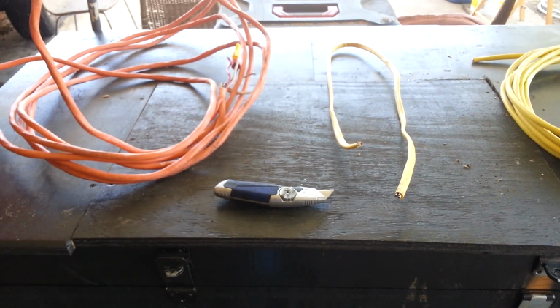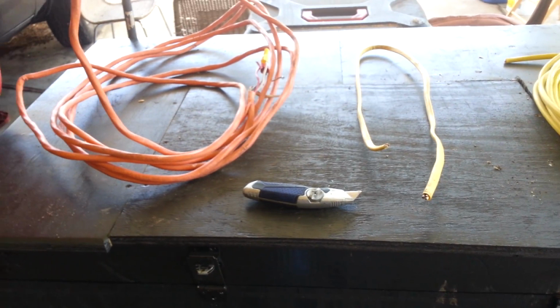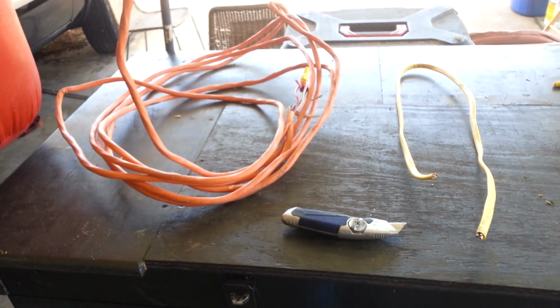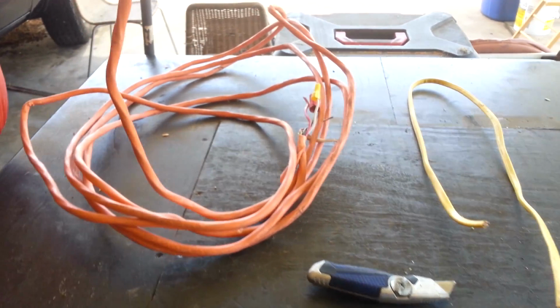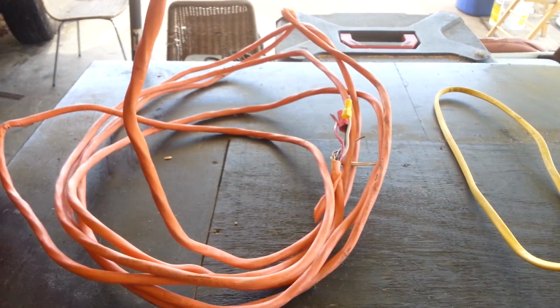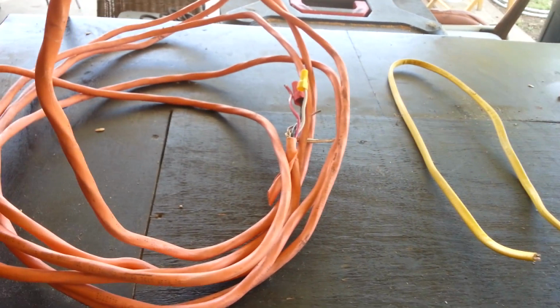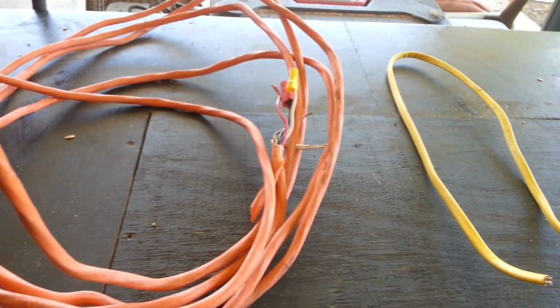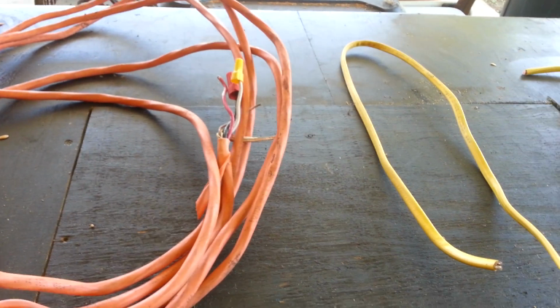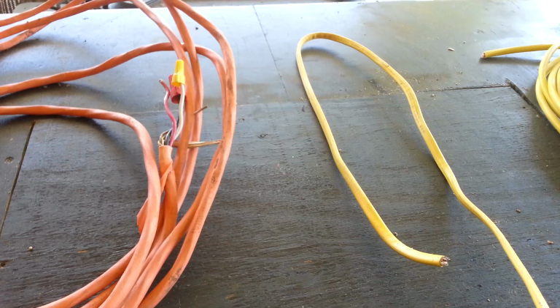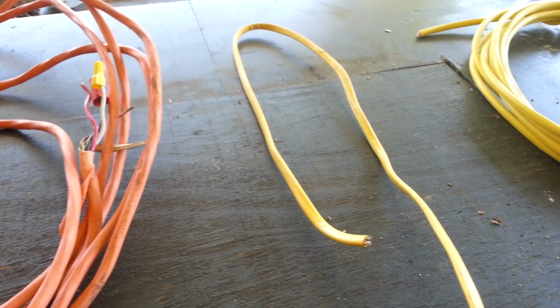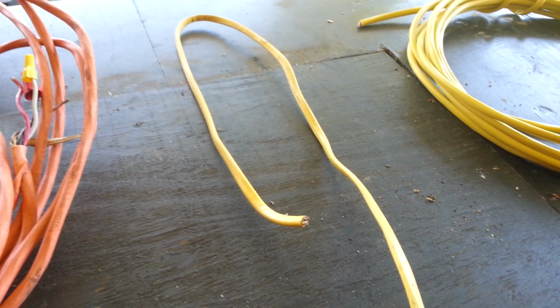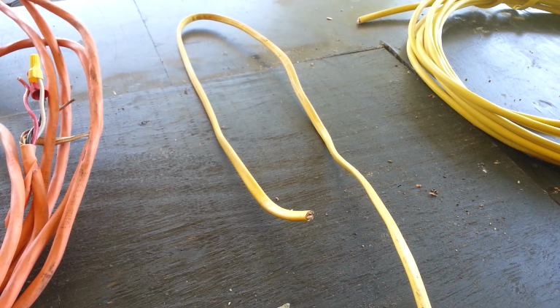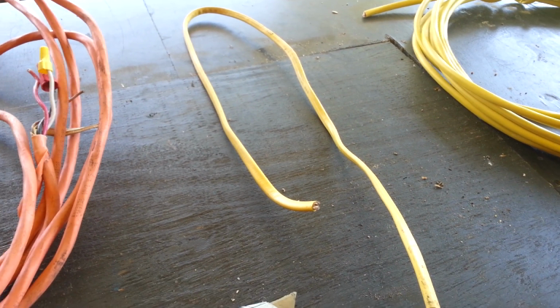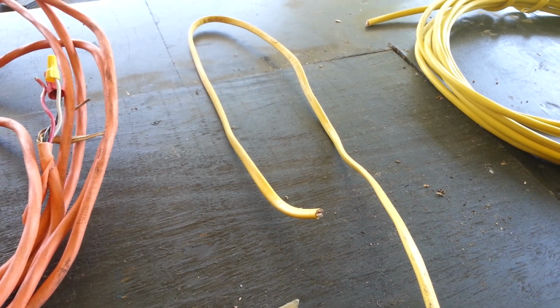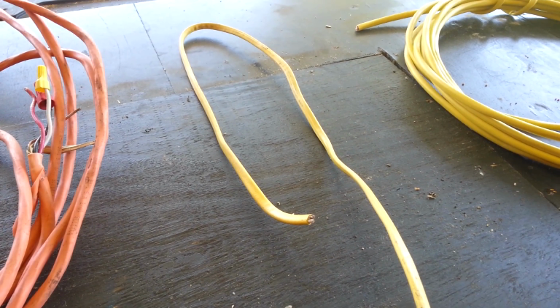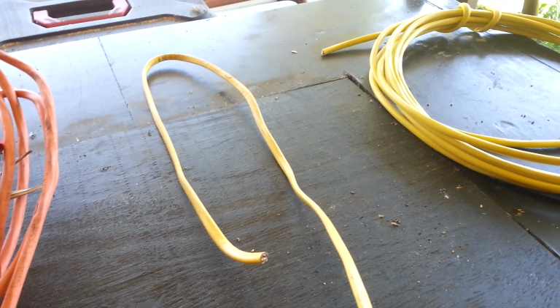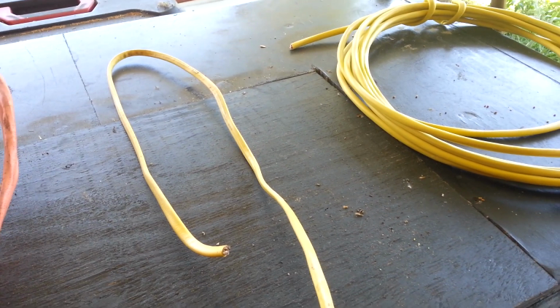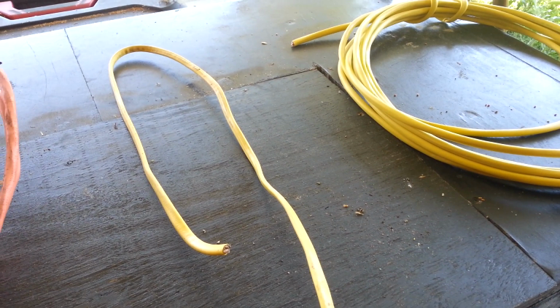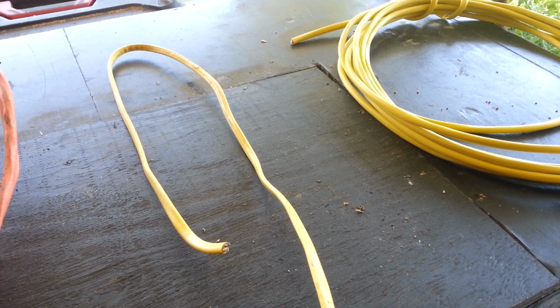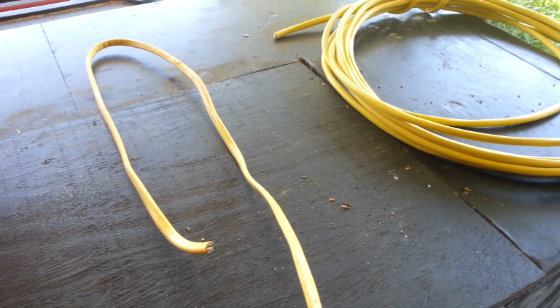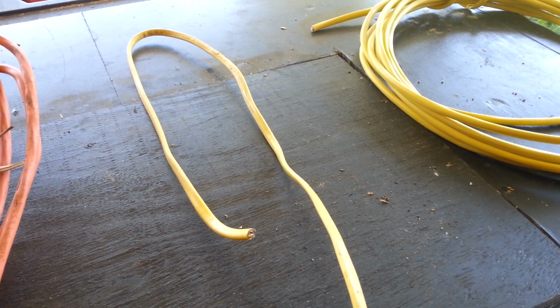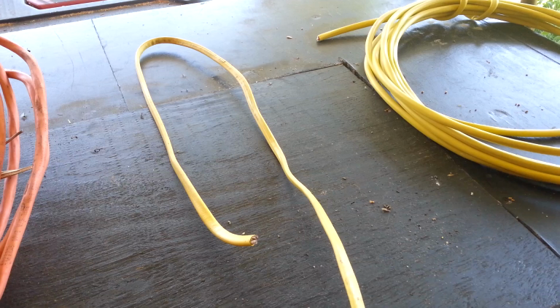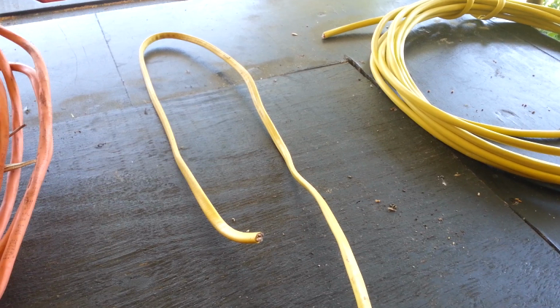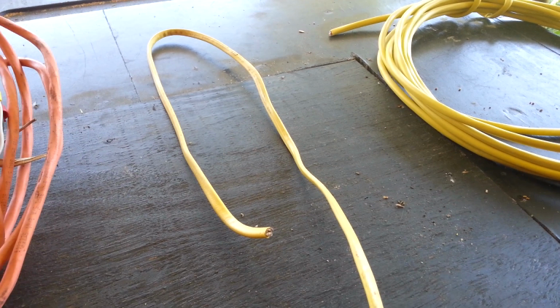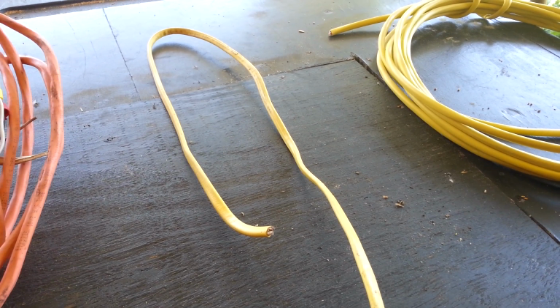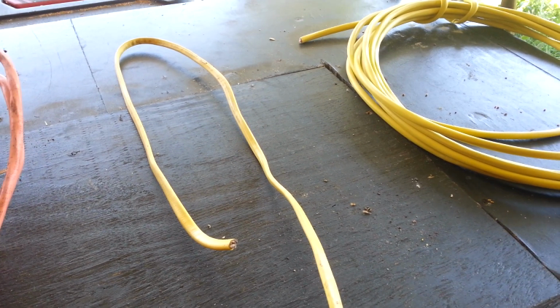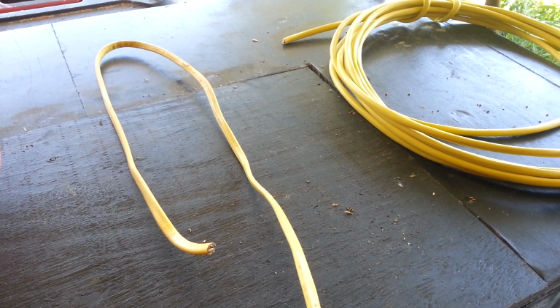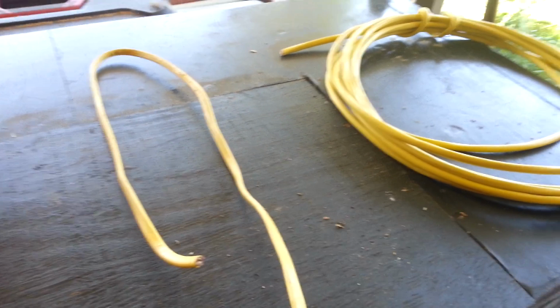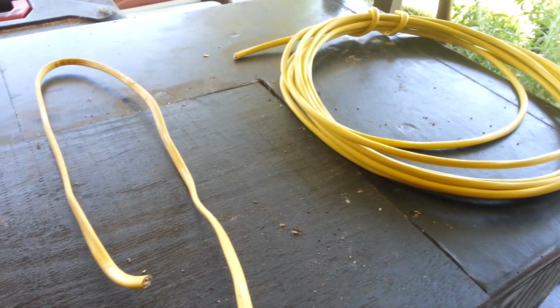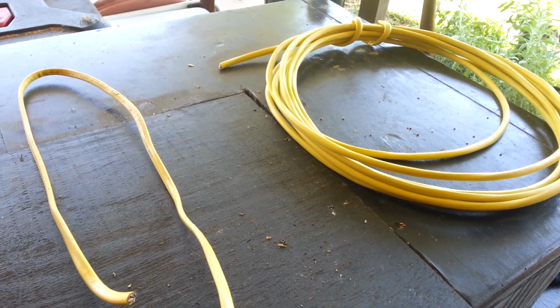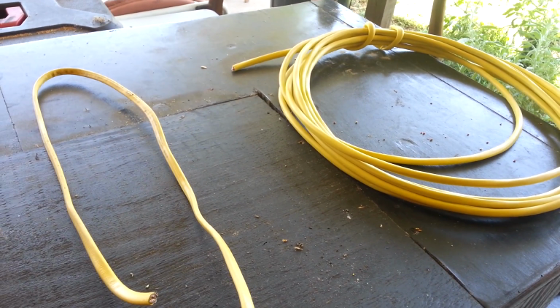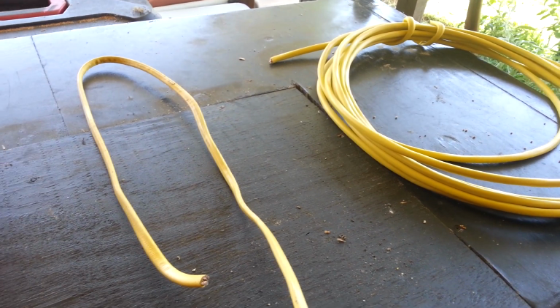For those of you that don't know, Romex is the type of electrical cable that is most commonly found in residential homes. It's the cable that is pulled through the wood studs in the homes.